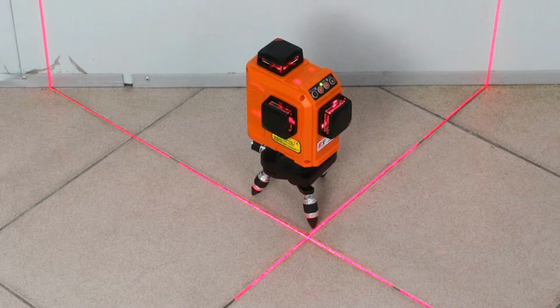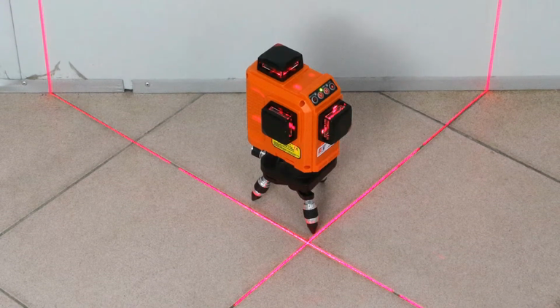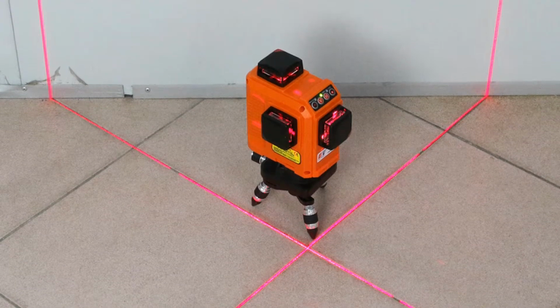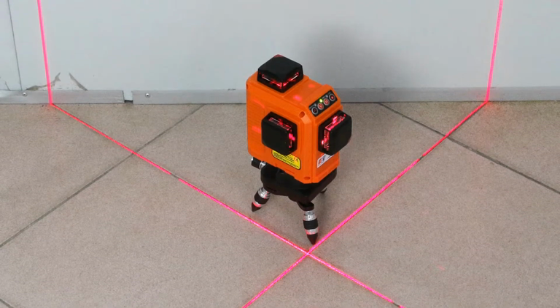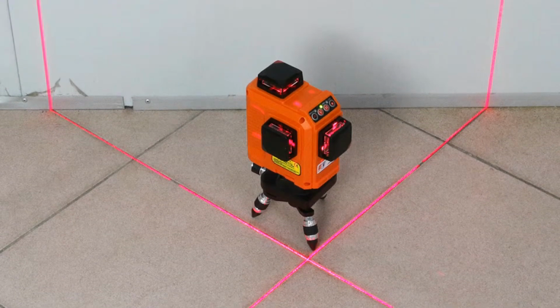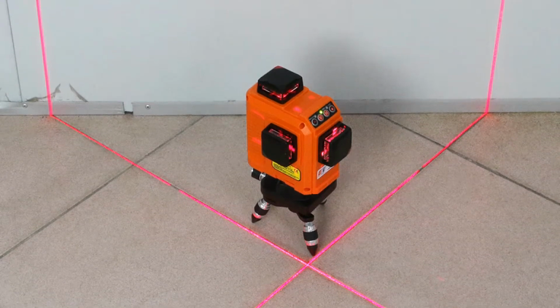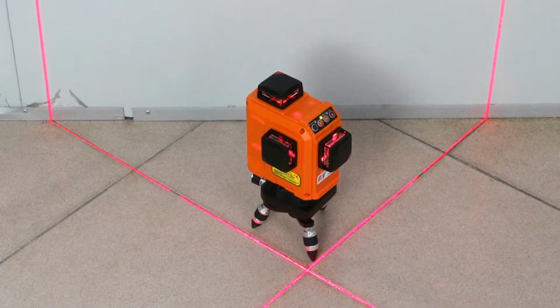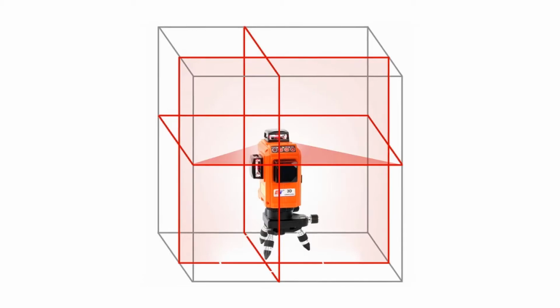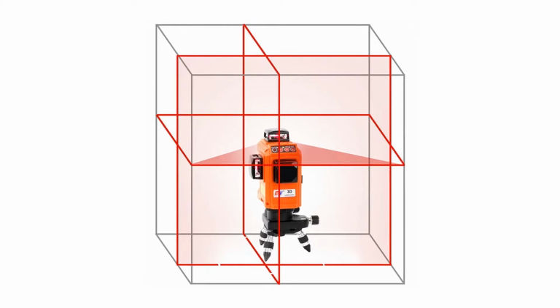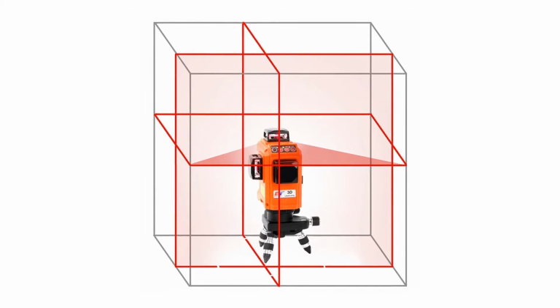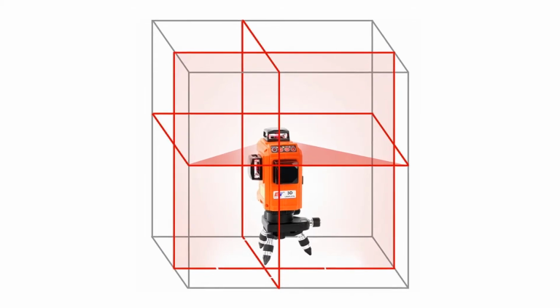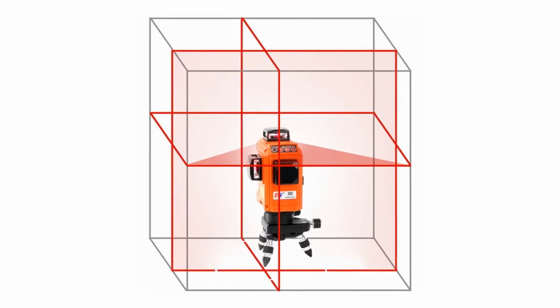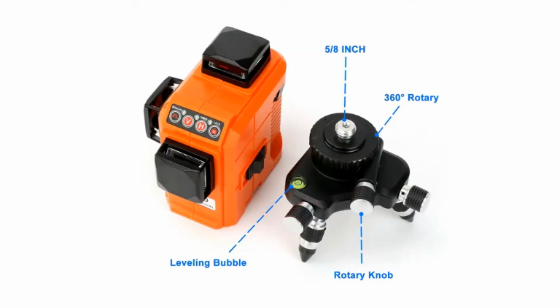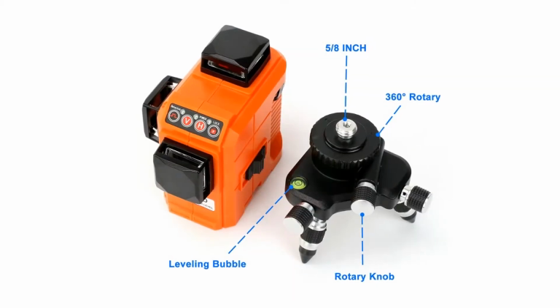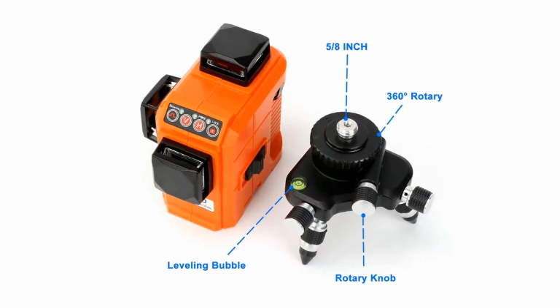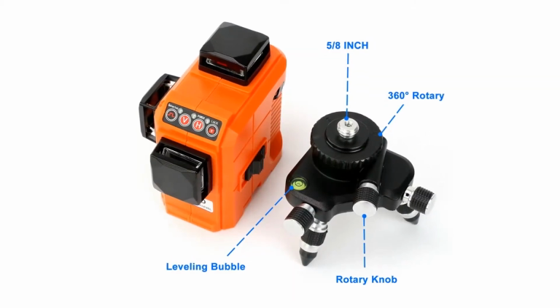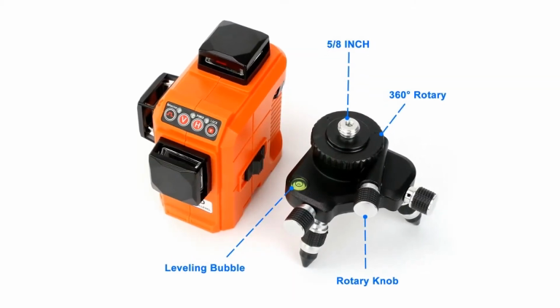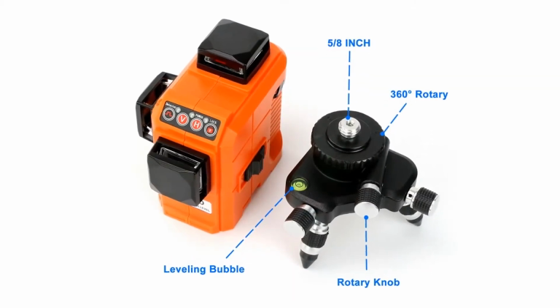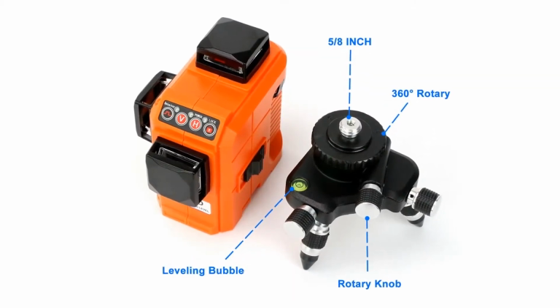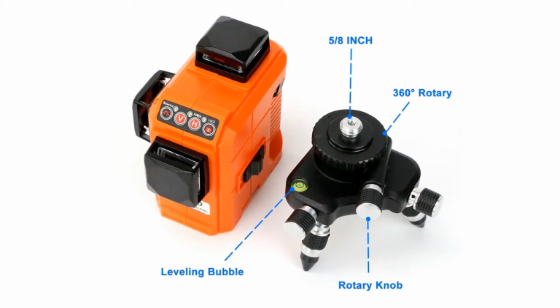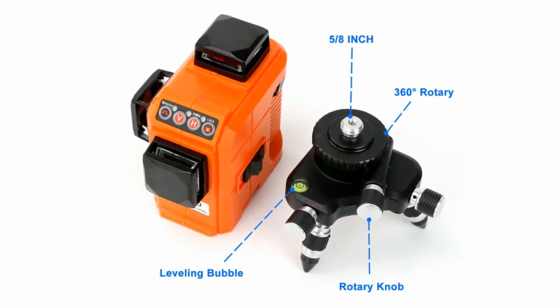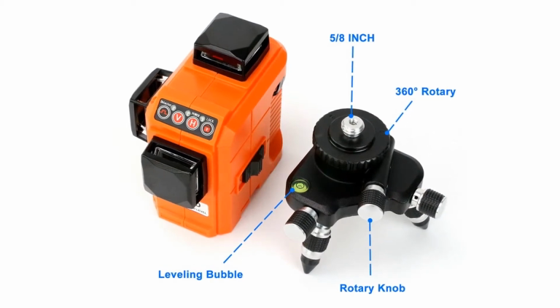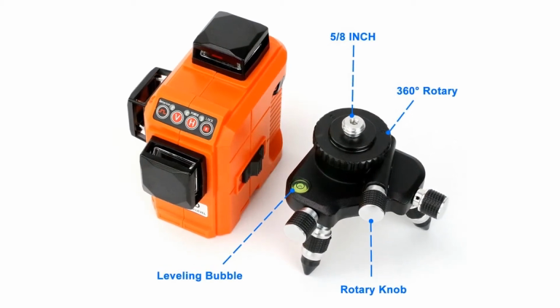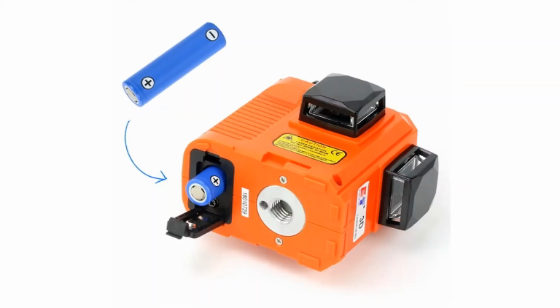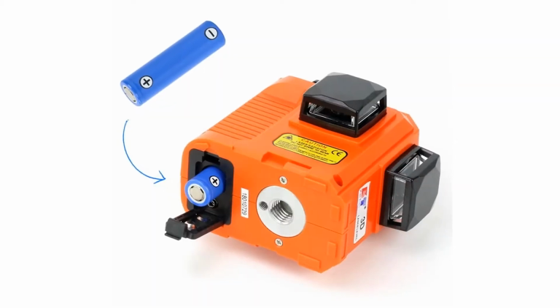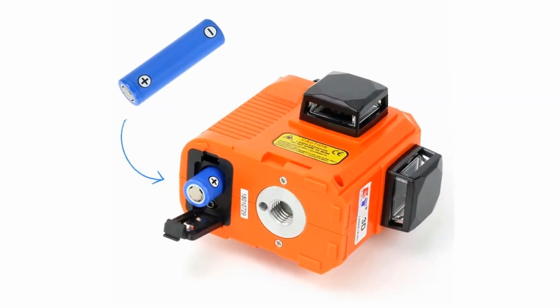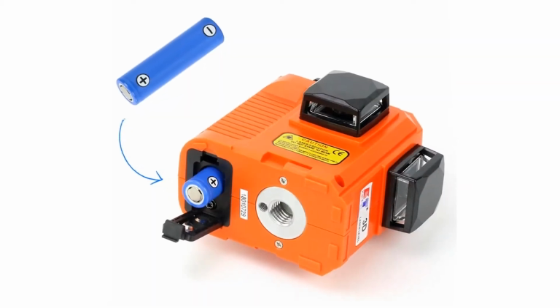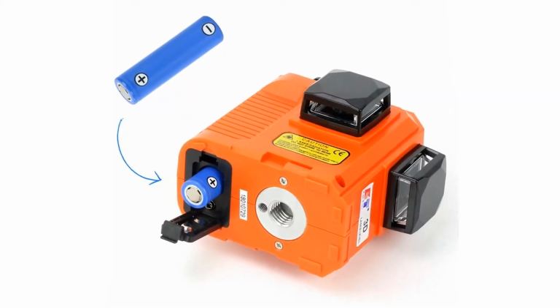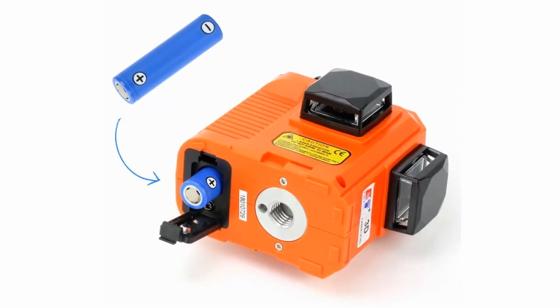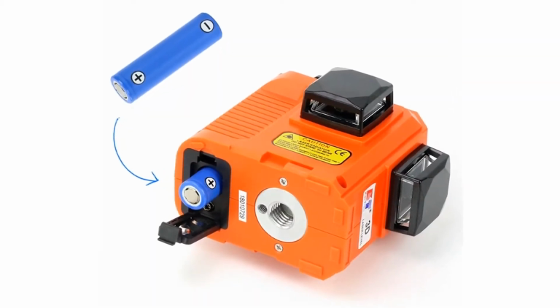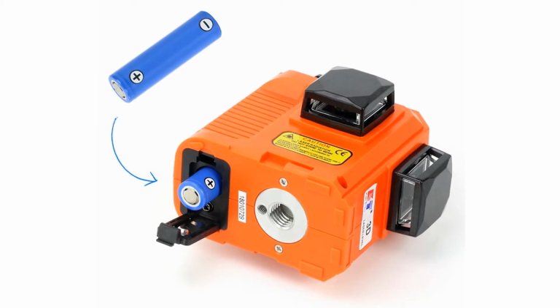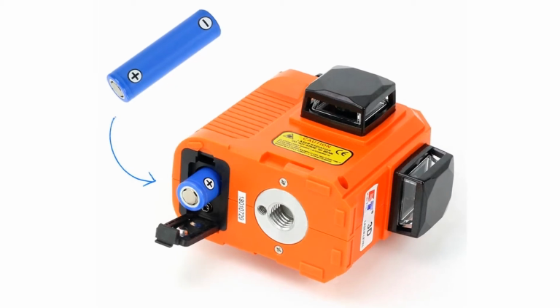The 12 Lines Red Beam Laser Level has 1 mounting nut with a 1¼ inch and a 5/8 inch thread at the bottom of the unit. This allows you to mount it to a quick bracket, a magnet bracket, a T2 rotating base, or a tripod for security.